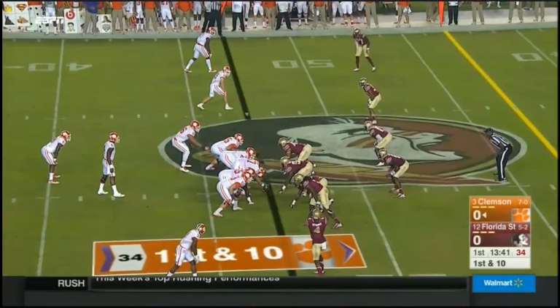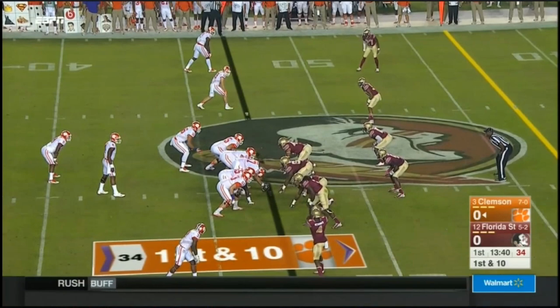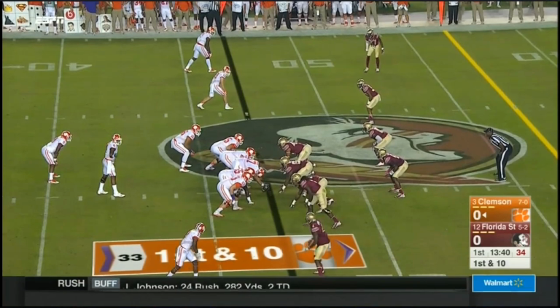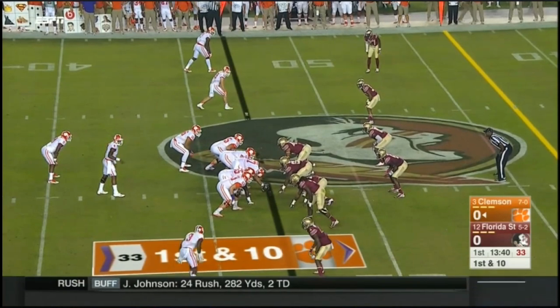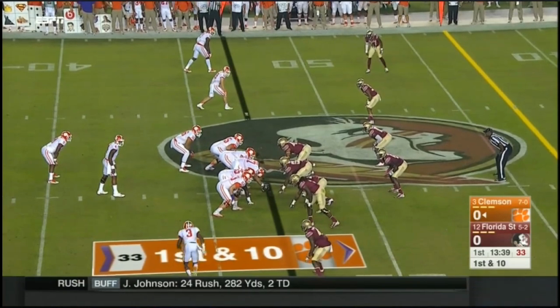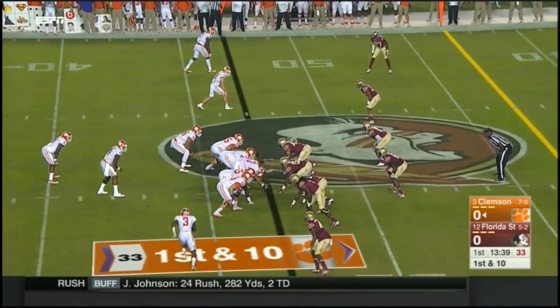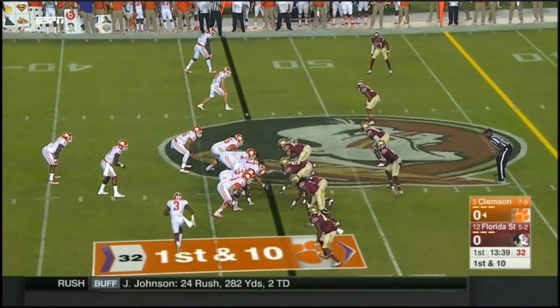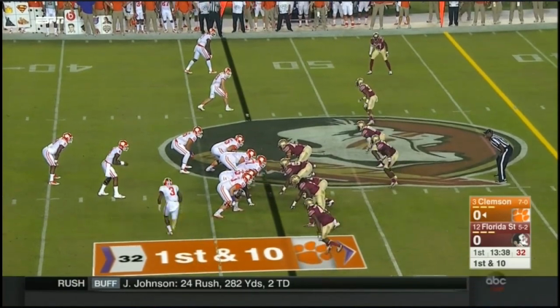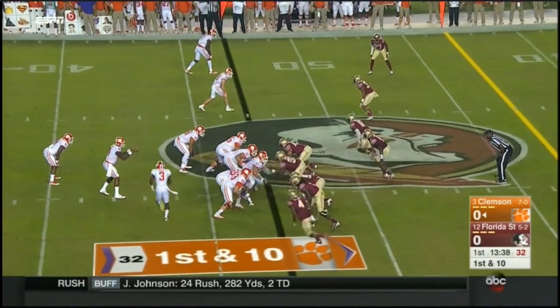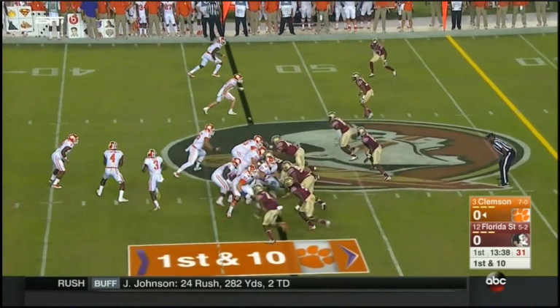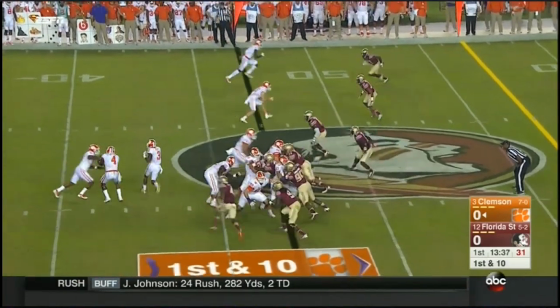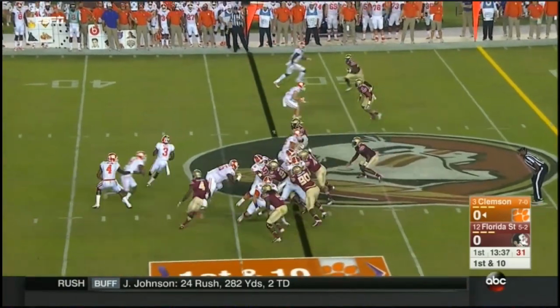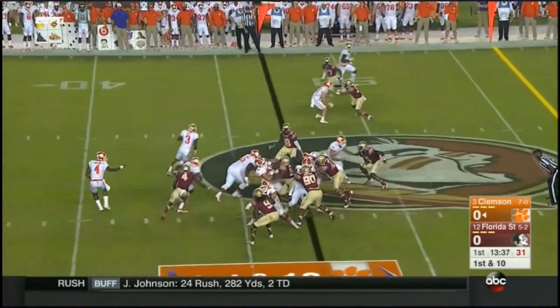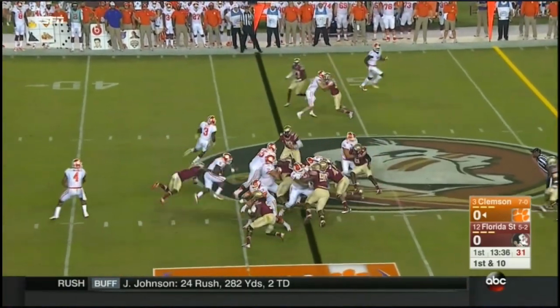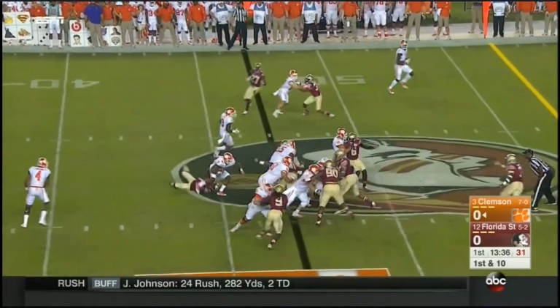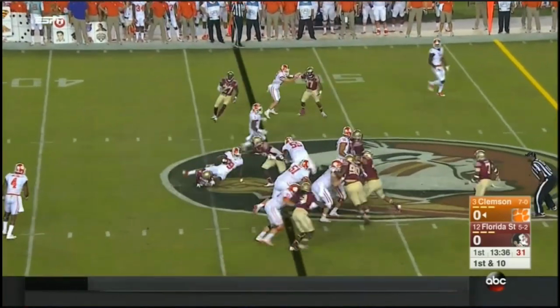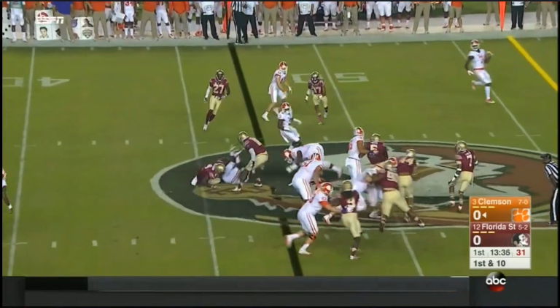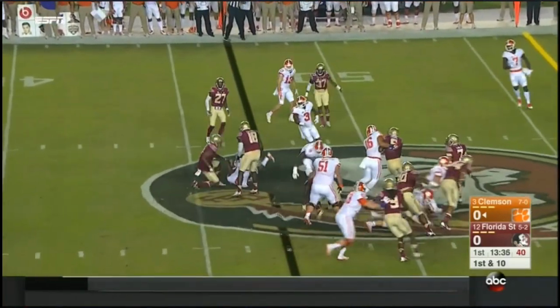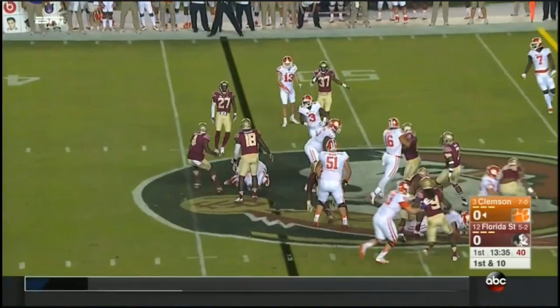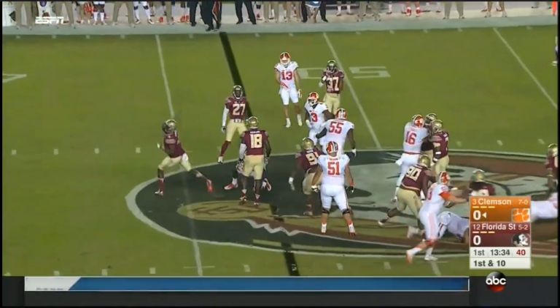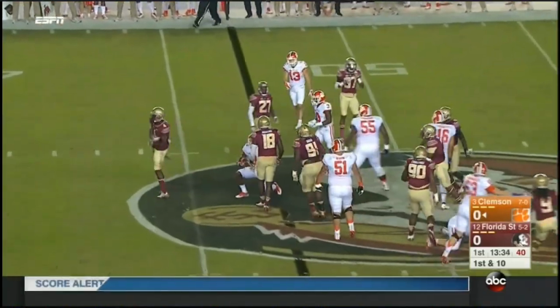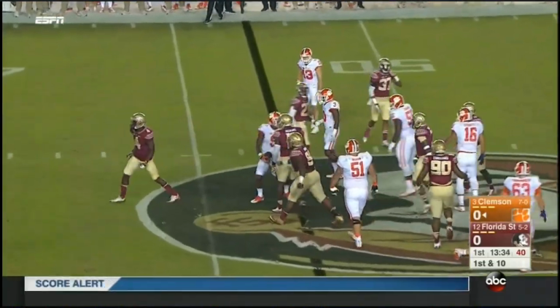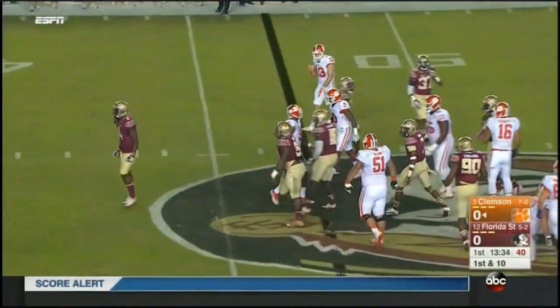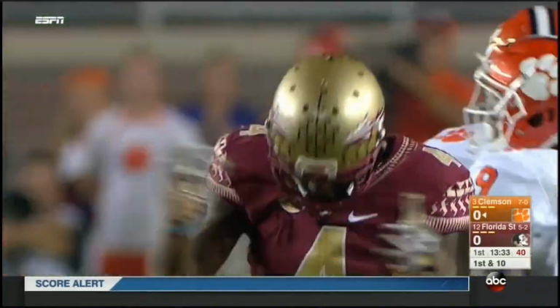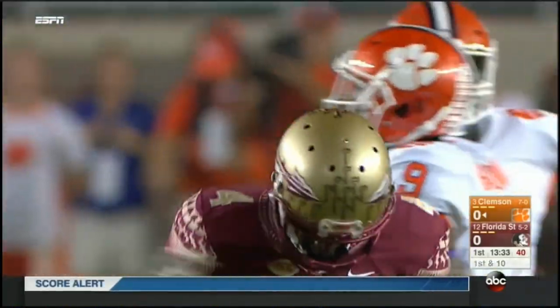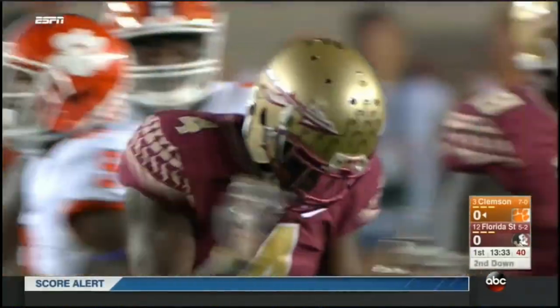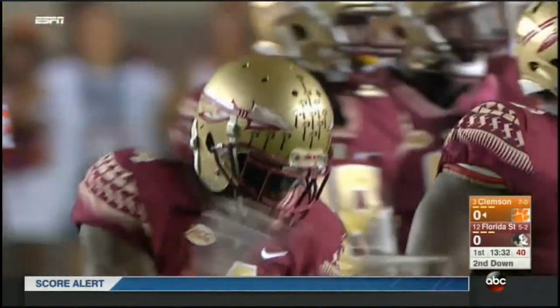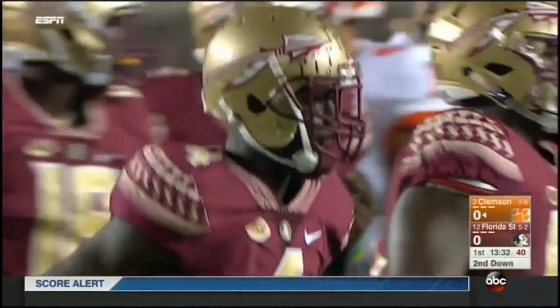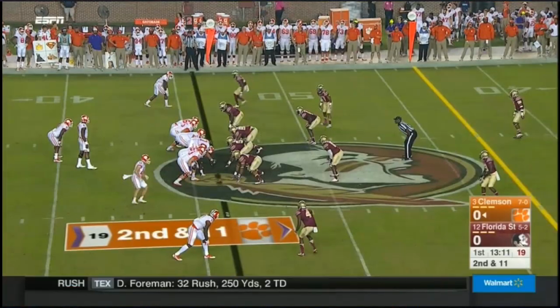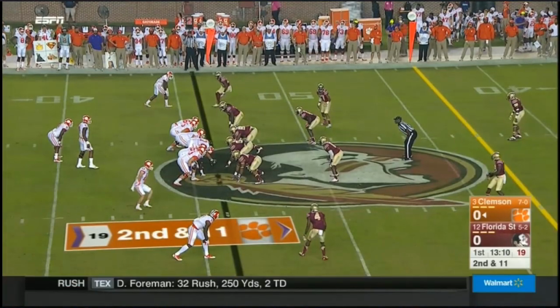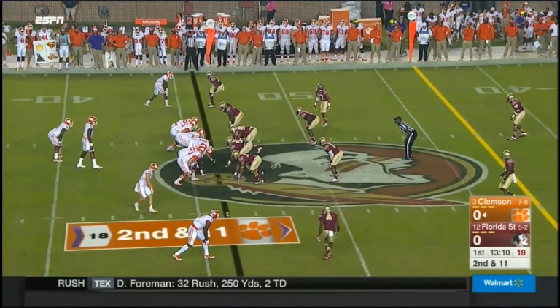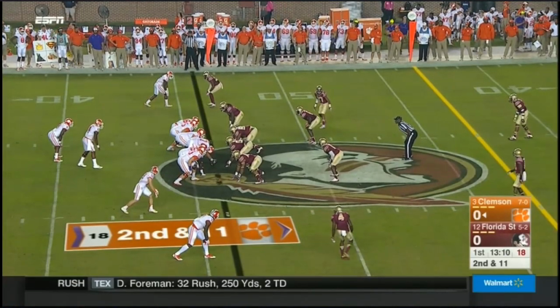On secondary to begin with, only one starter on this defense from last year. Scott comes in motion, Gallman is tackled. It was NC State — that was the opponent. Big play there on first and ten.